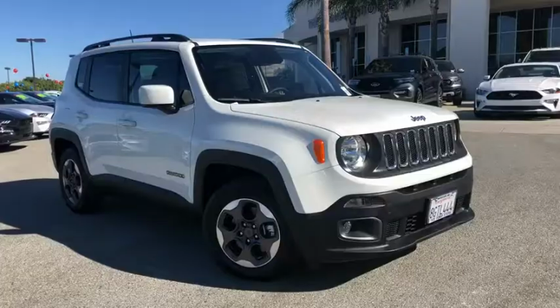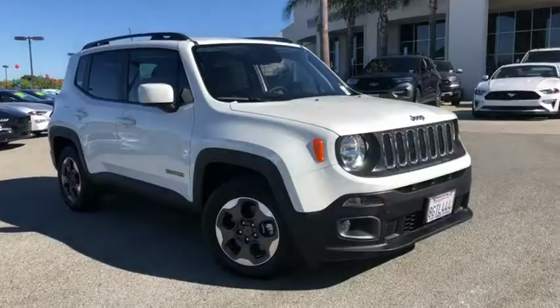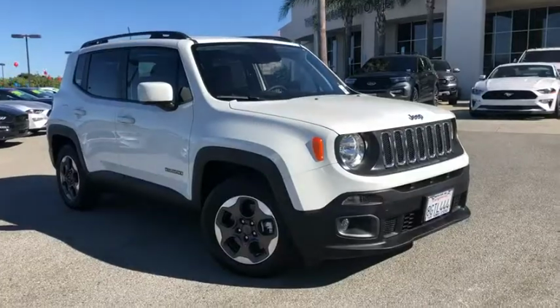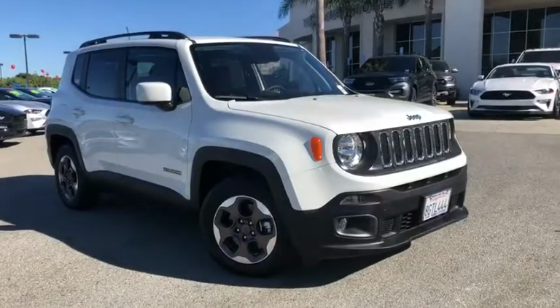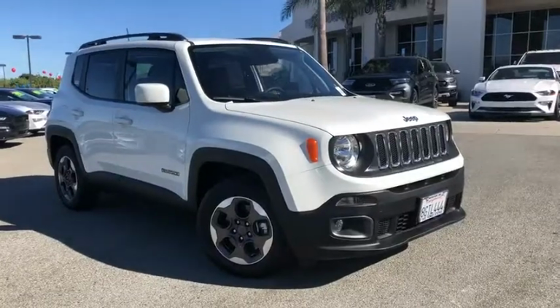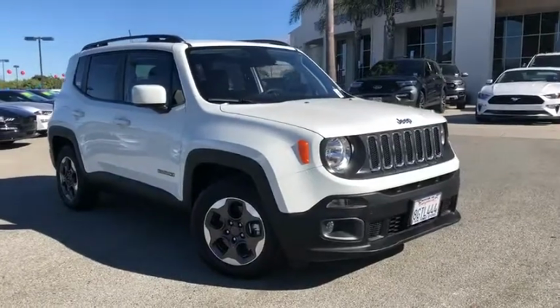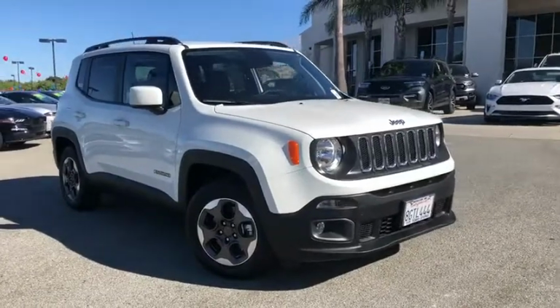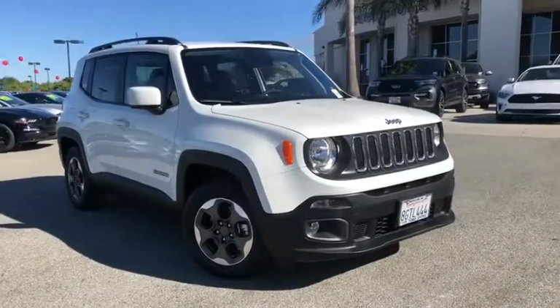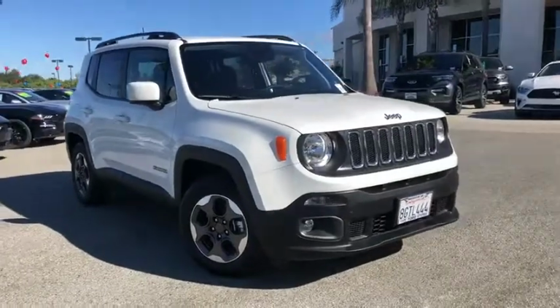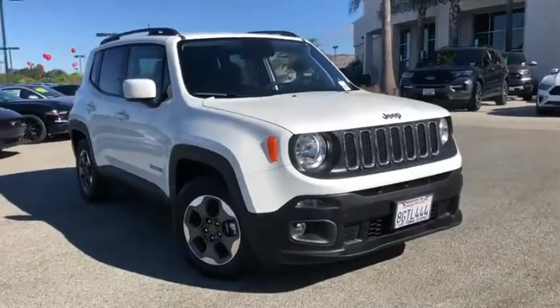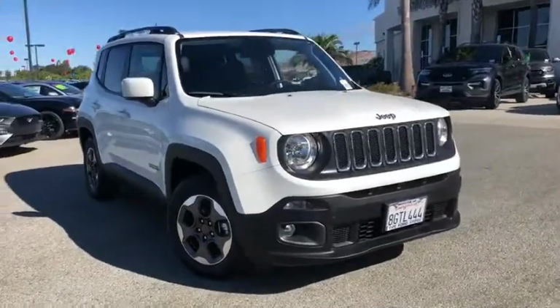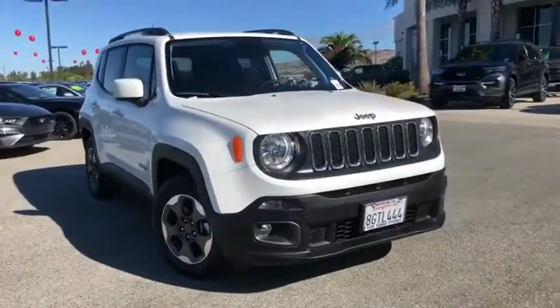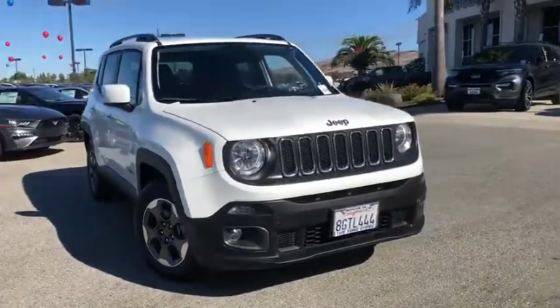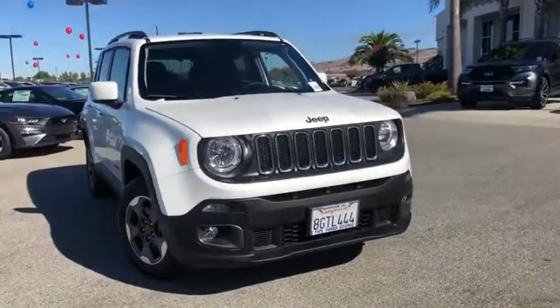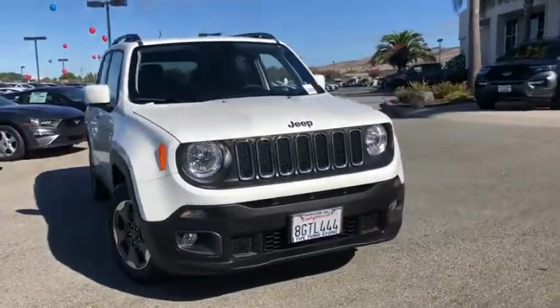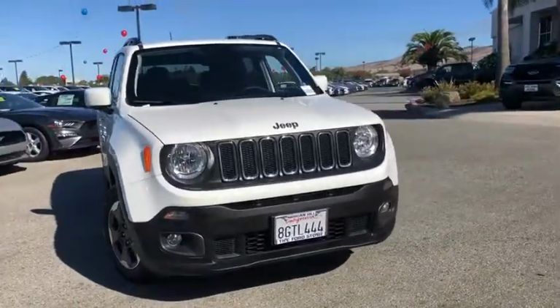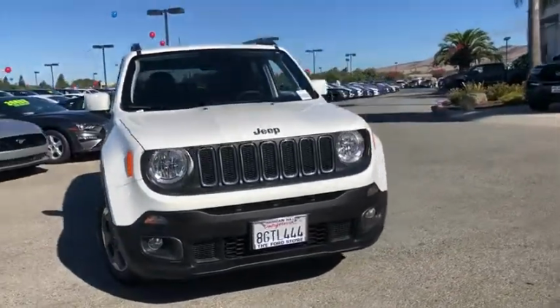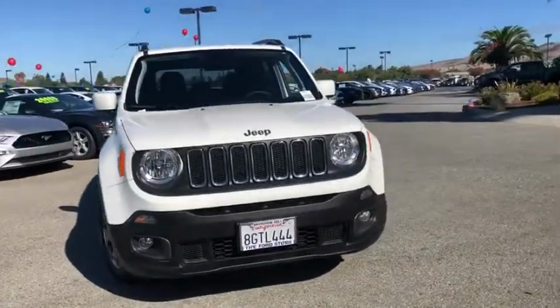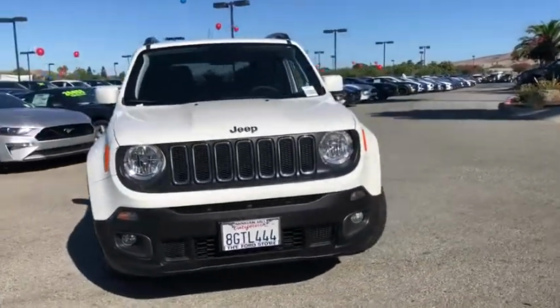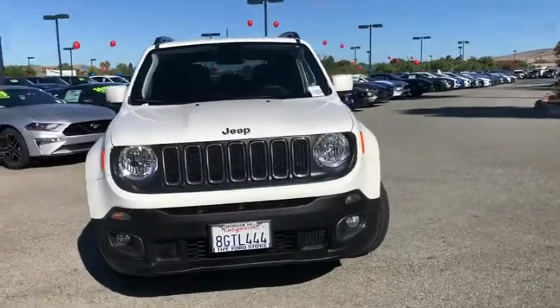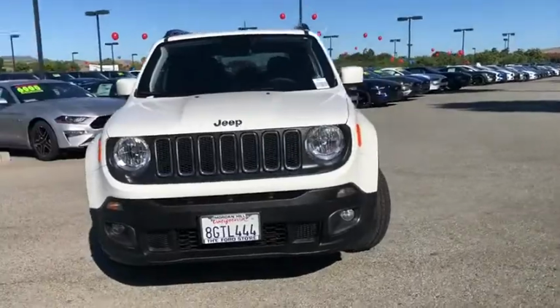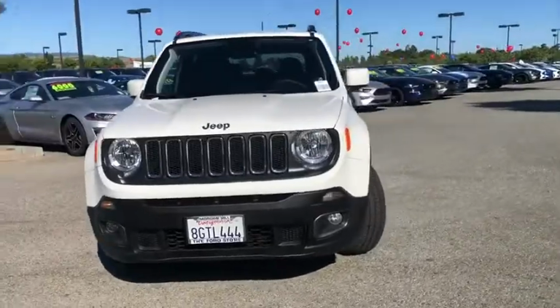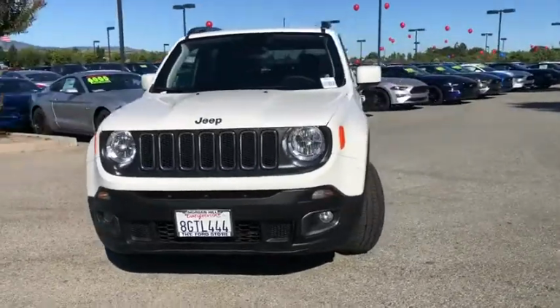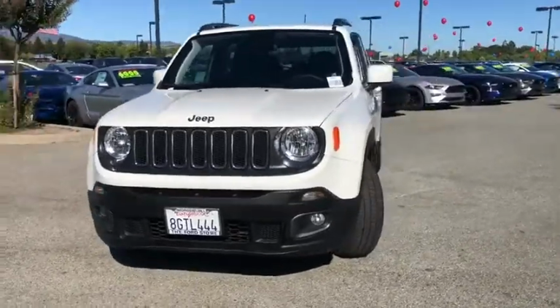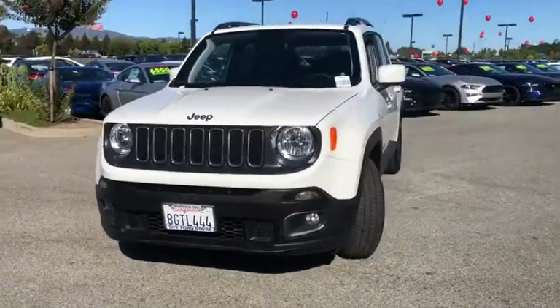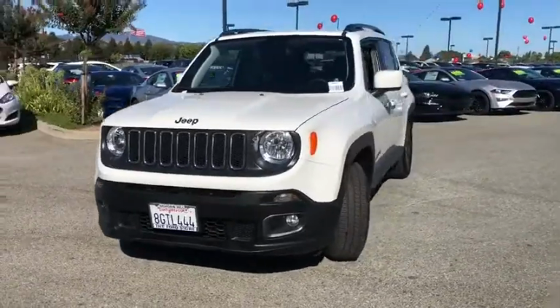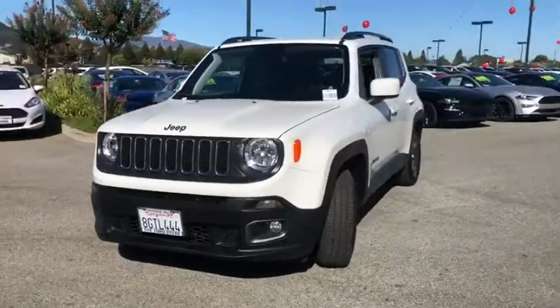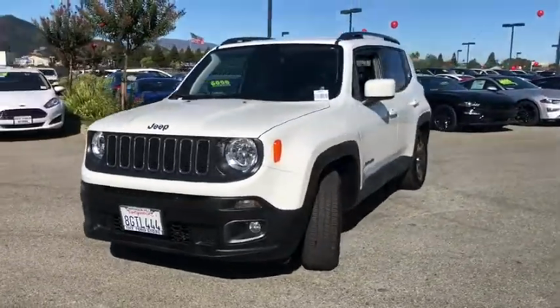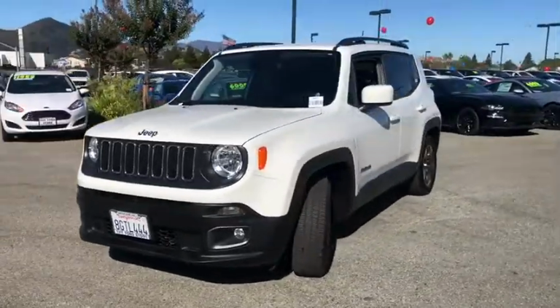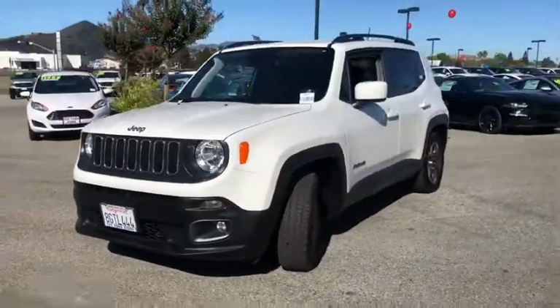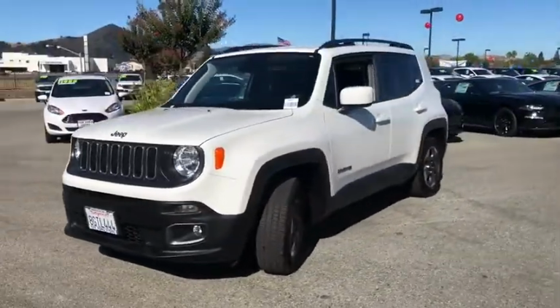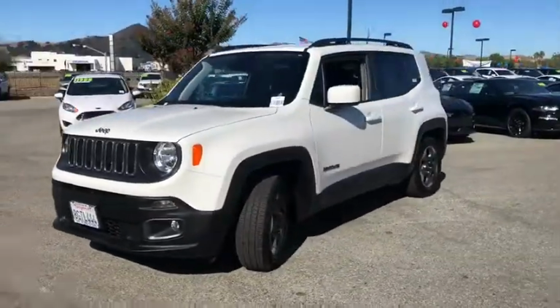Make a great choice today with the 2018 Jeep Renegade. The Jeep Renegade offers full-size capability built into a smaller SUV.